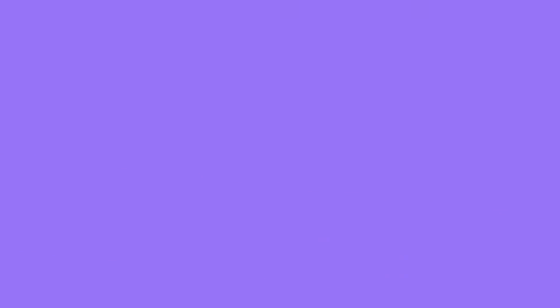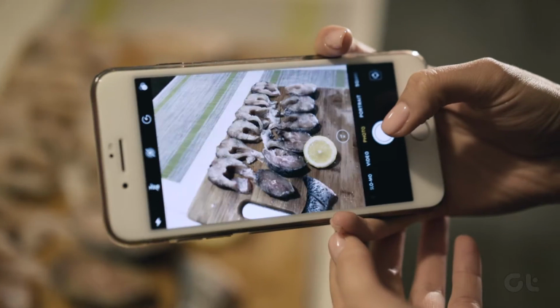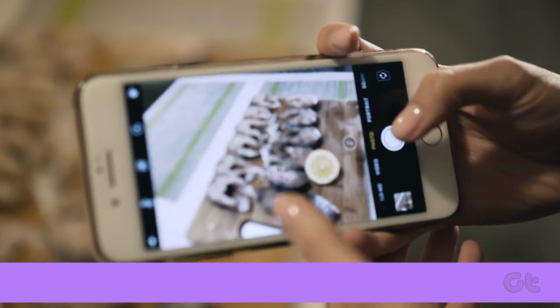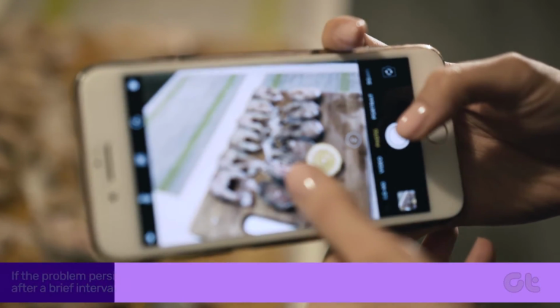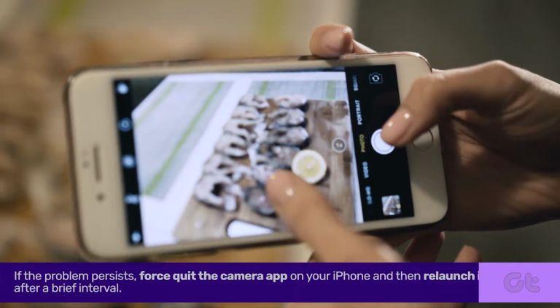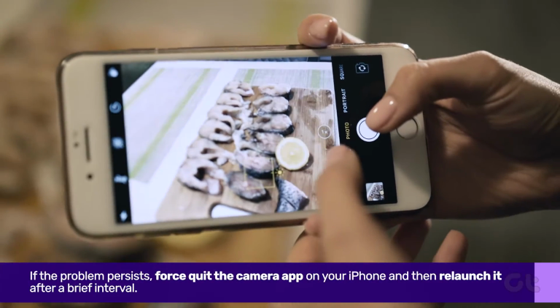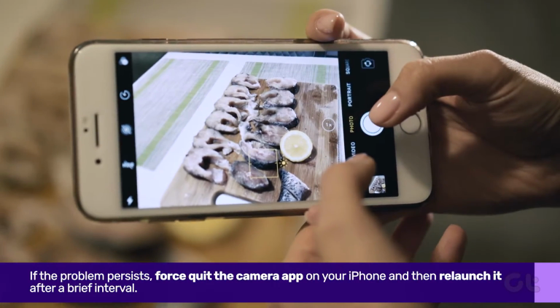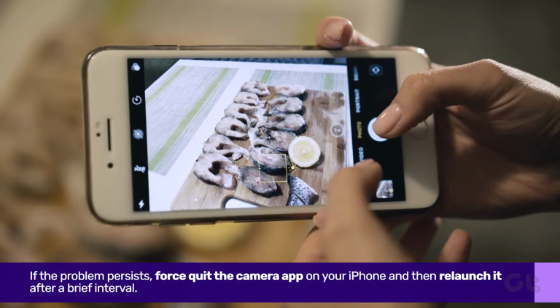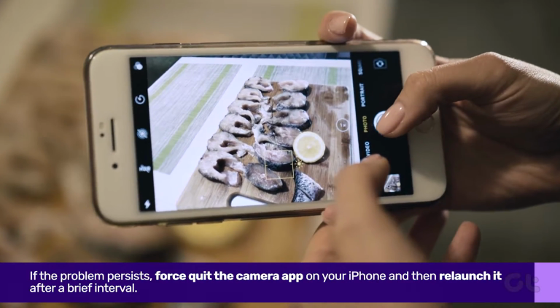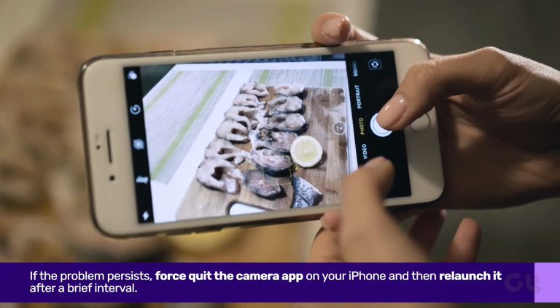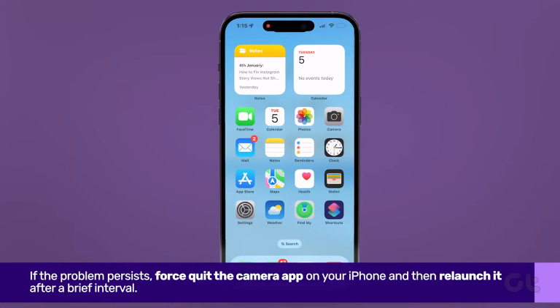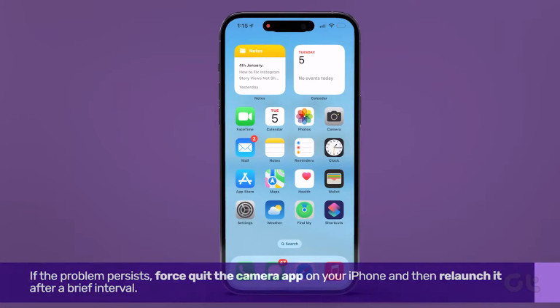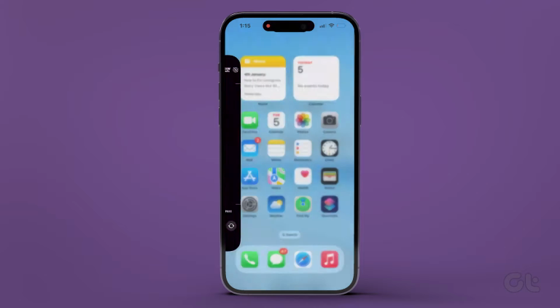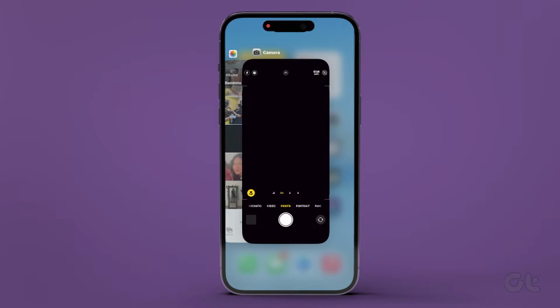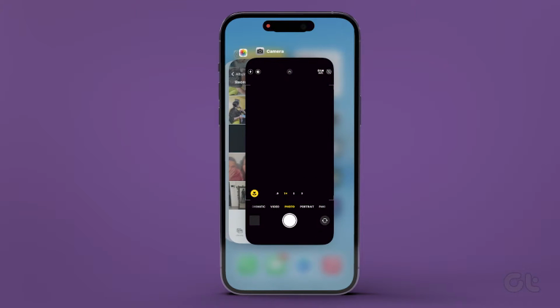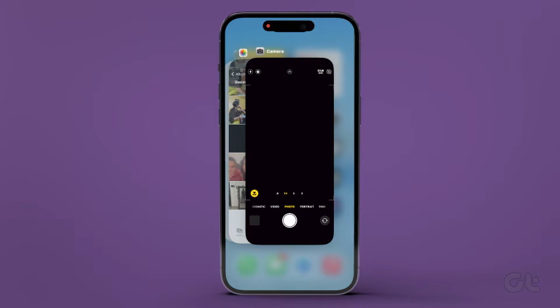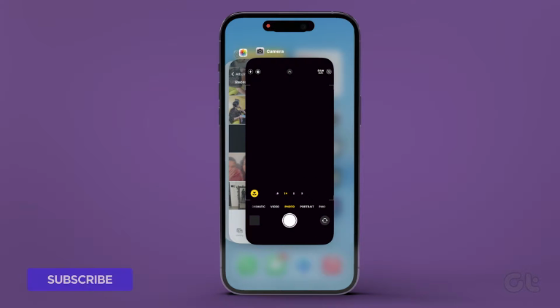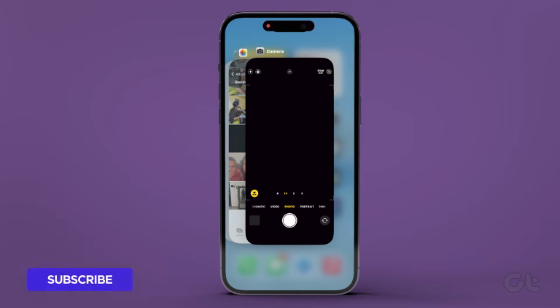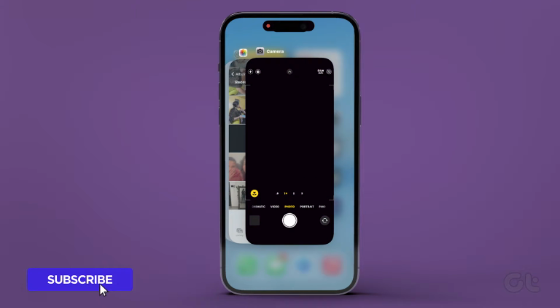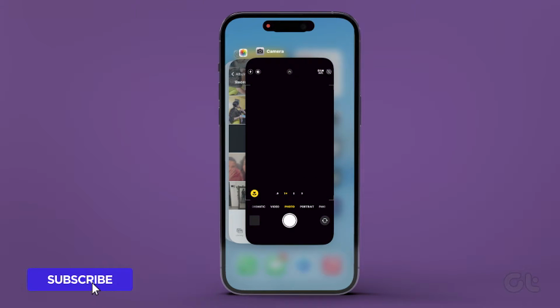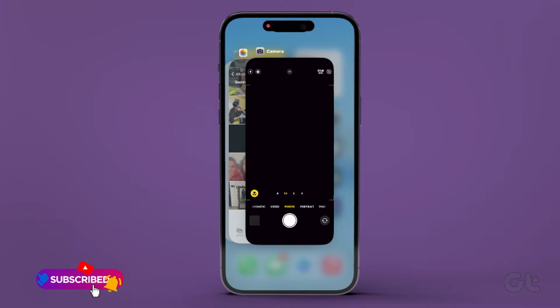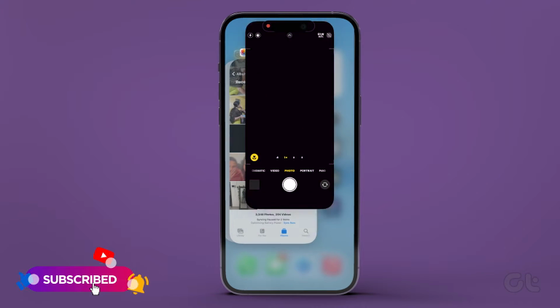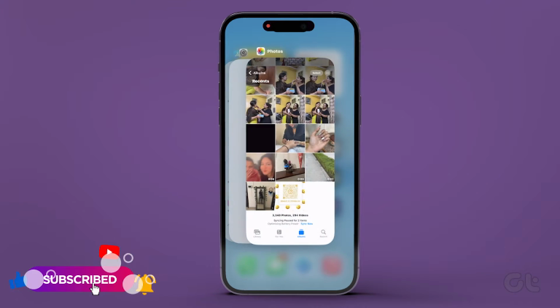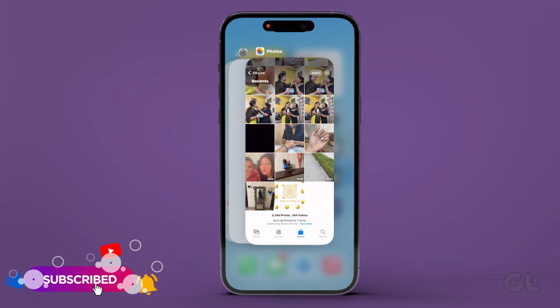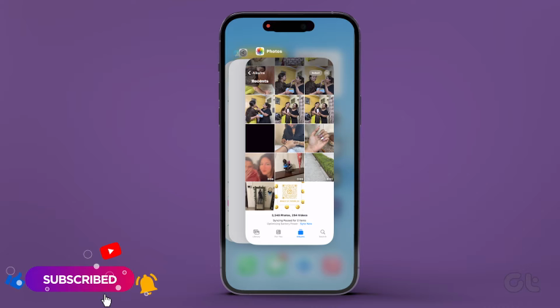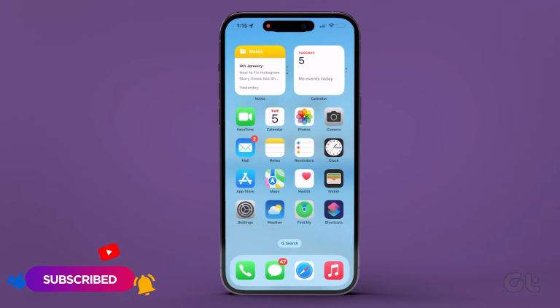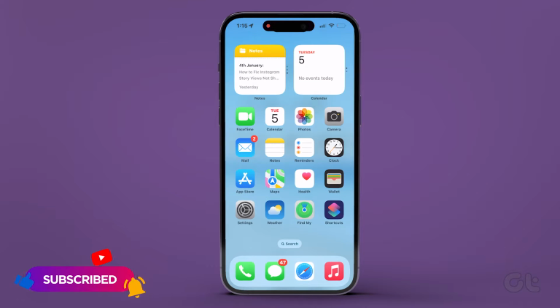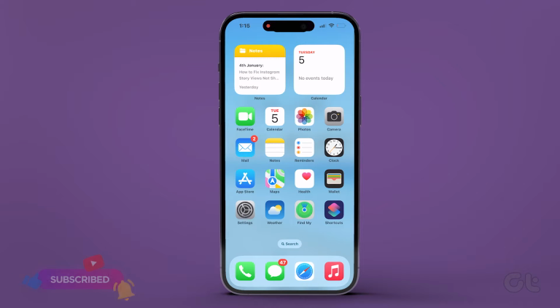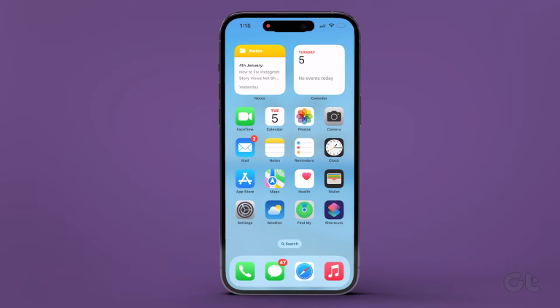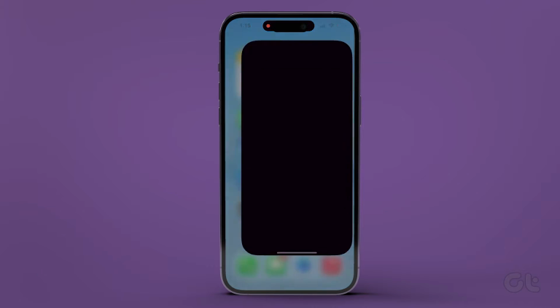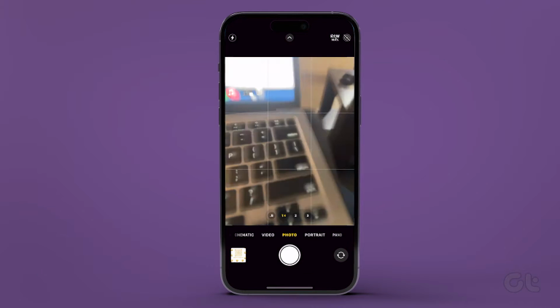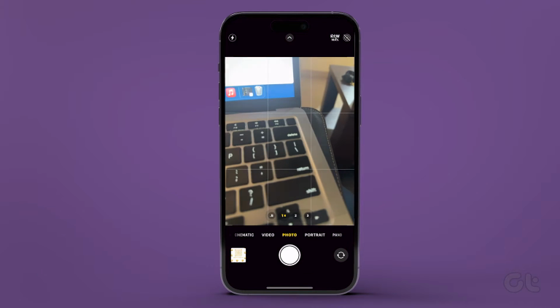If the problem persists, force quit the camera app on your iPhone. Swipe up on your iPhone's home screen to bring up the app switcher. Swipe up again to remove the camera app, and then wait a few seconds before reopening it.